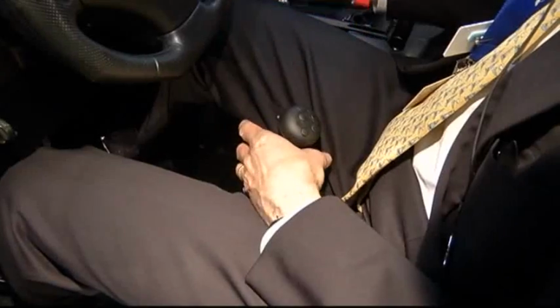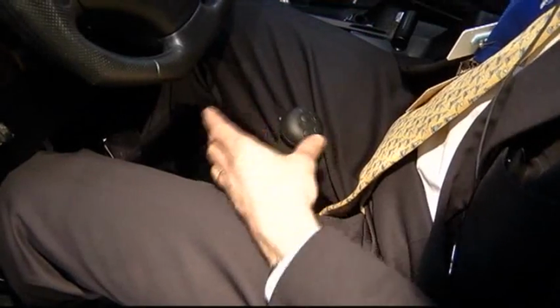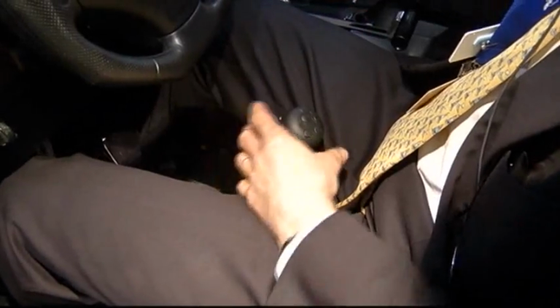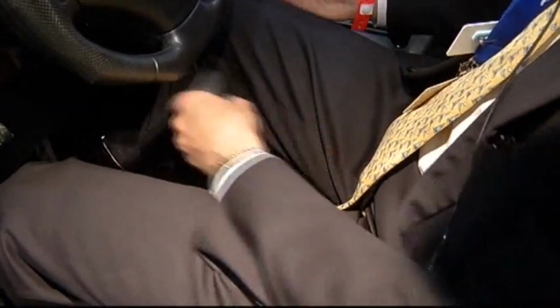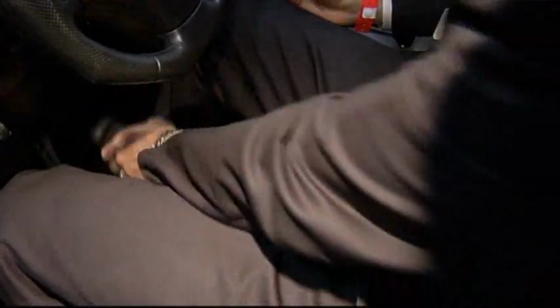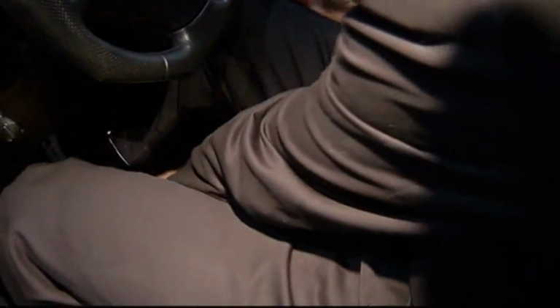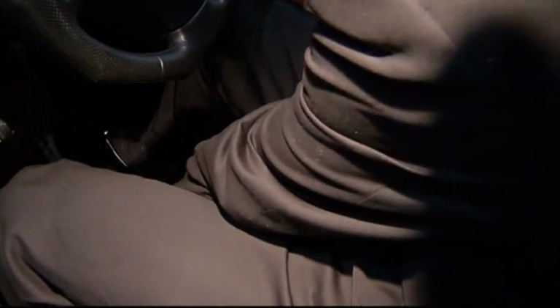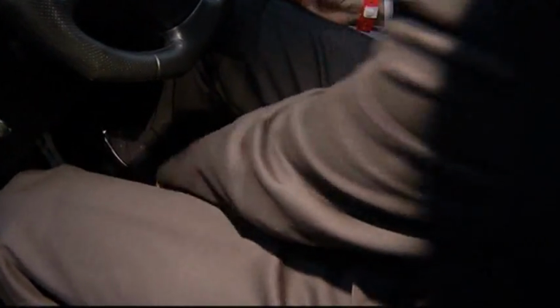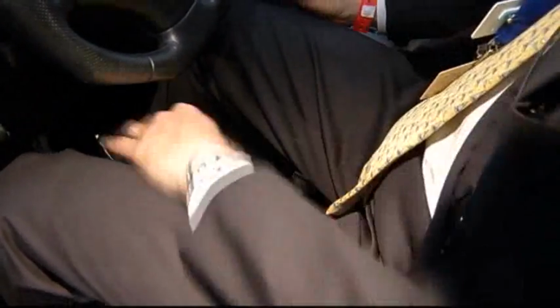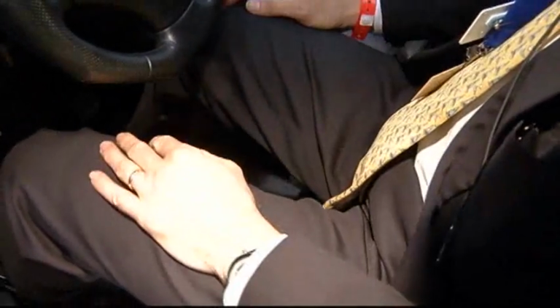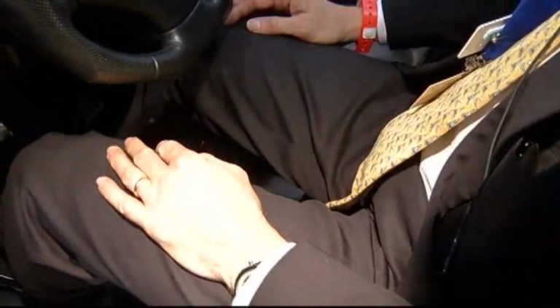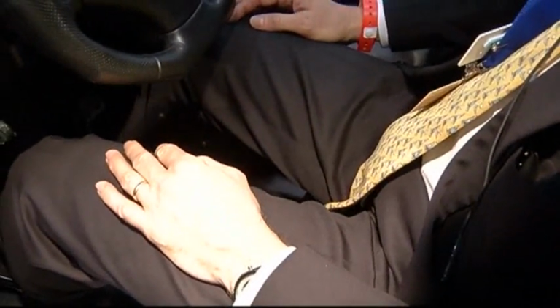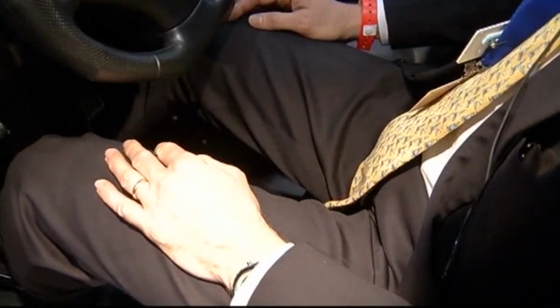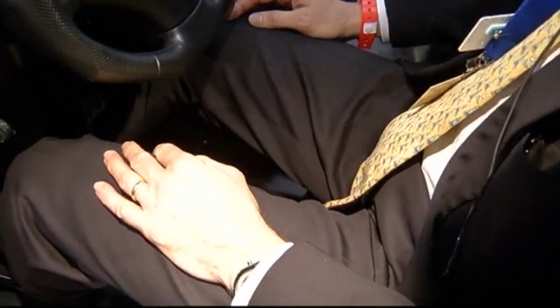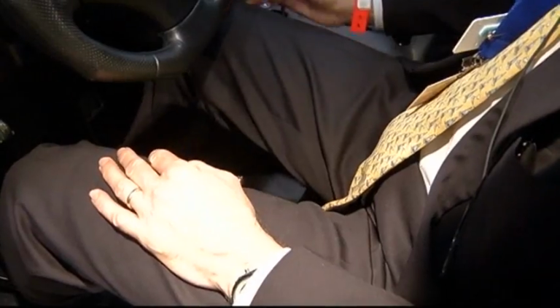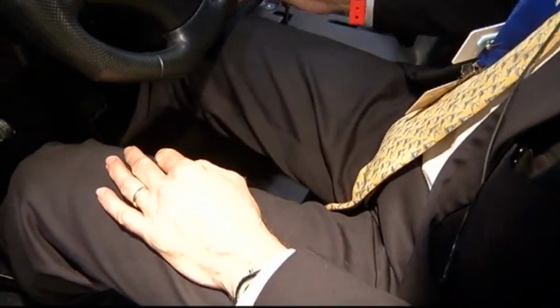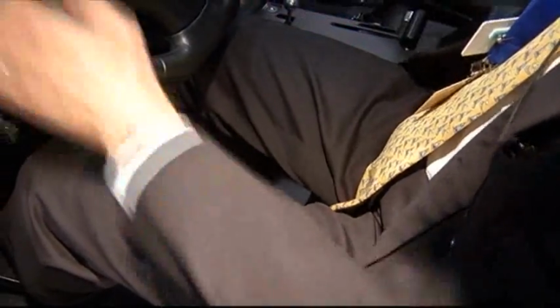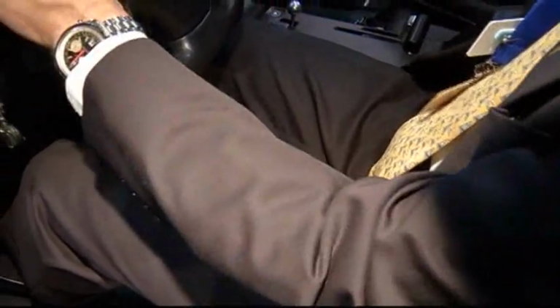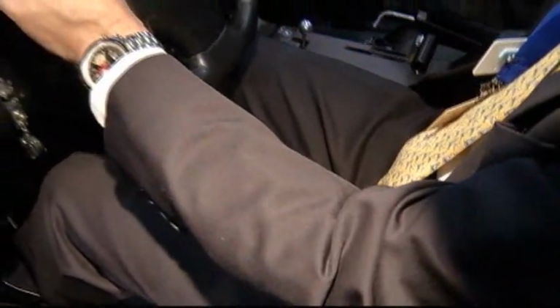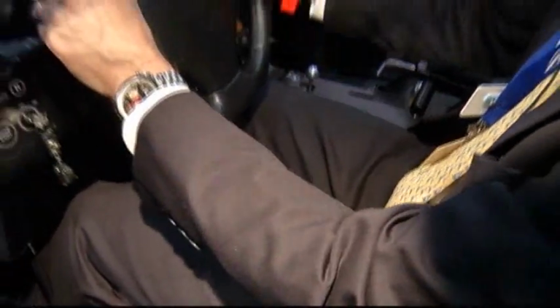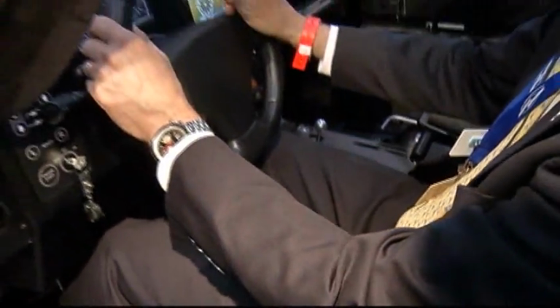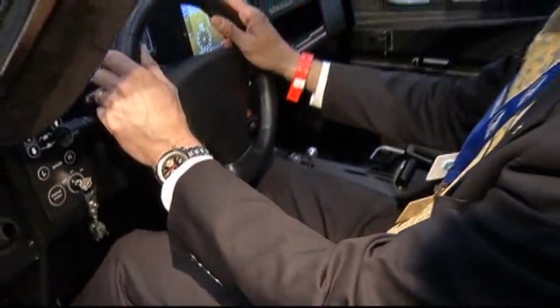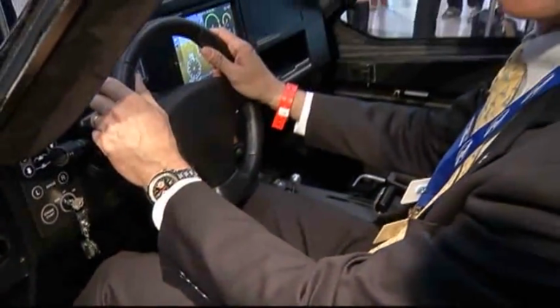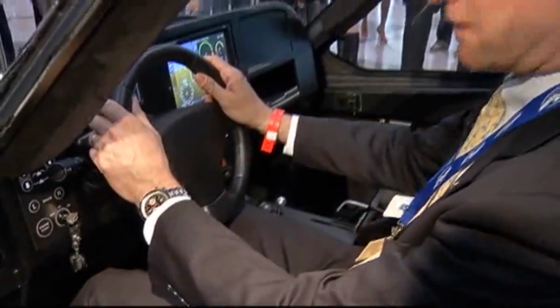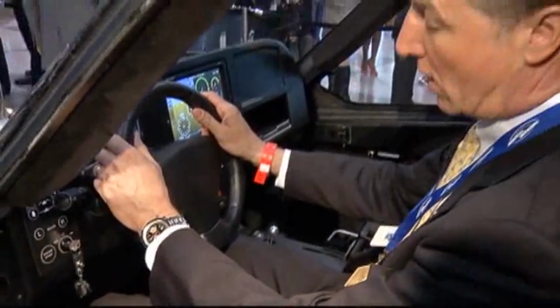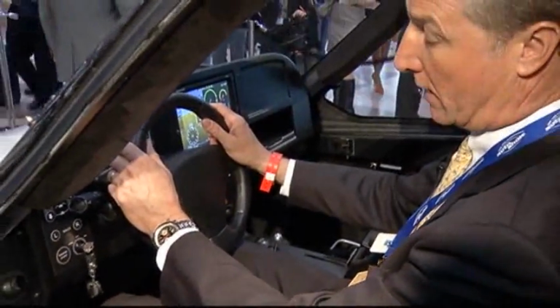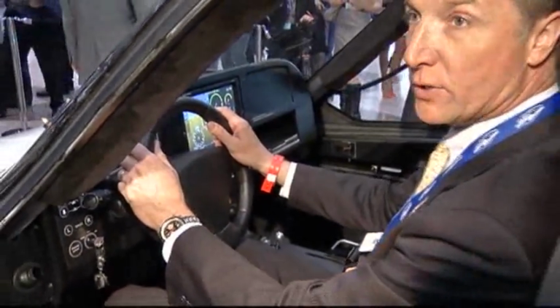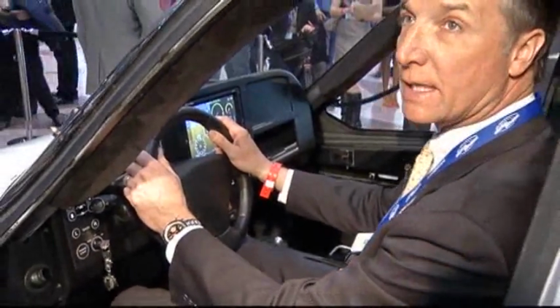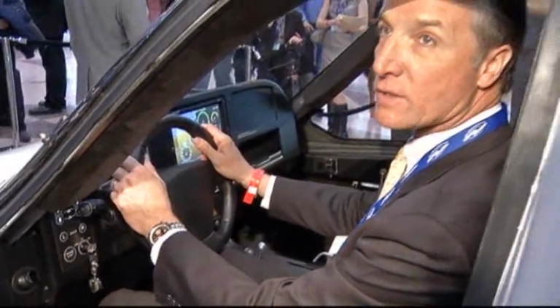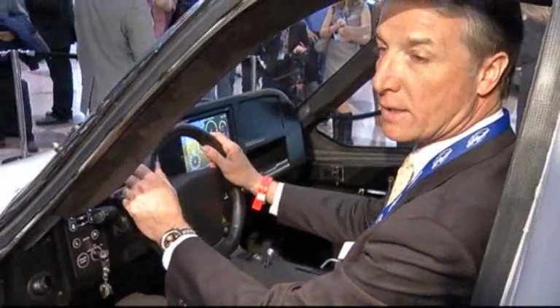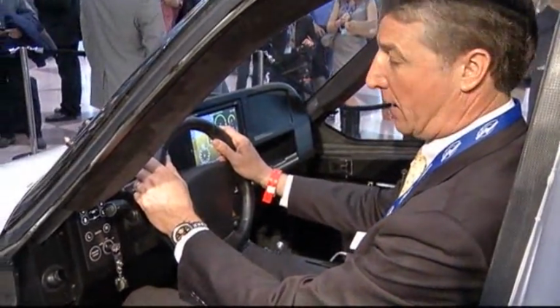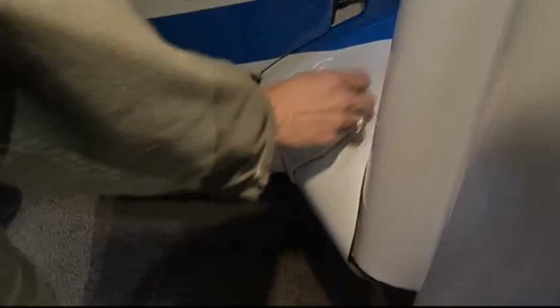Now we're going to be driving. We're going to fold the stick out of the way. We've got our gas, brake, and steering wheel for driving. So now we're driving as a car, using the gas and the brake in the middle.